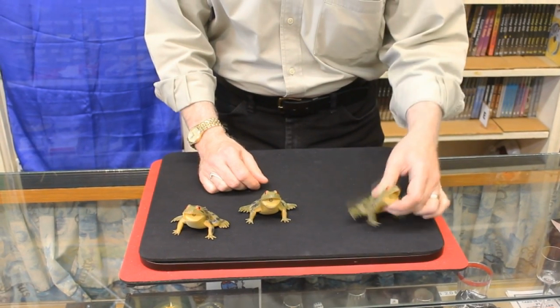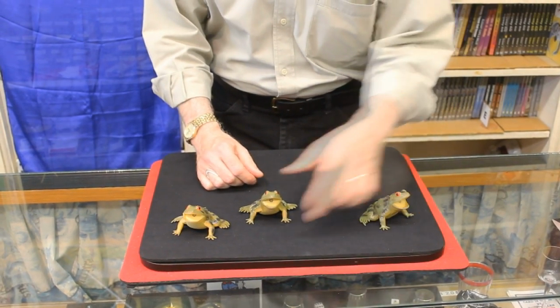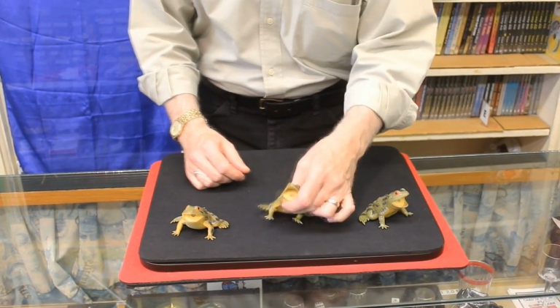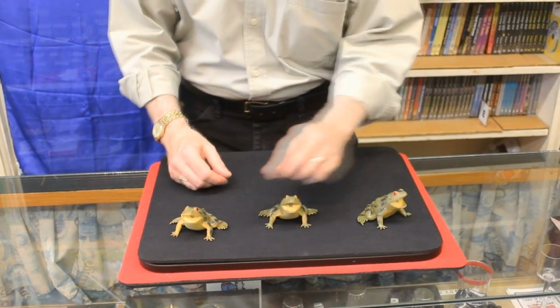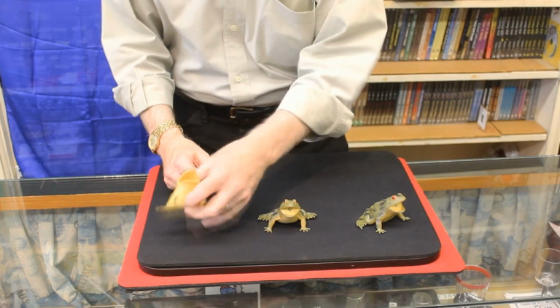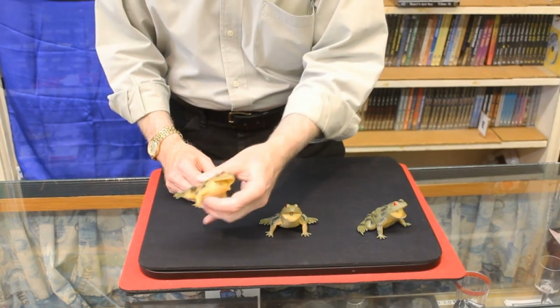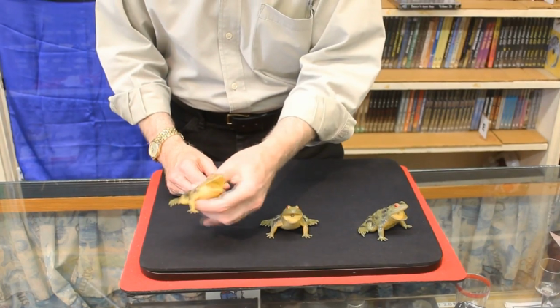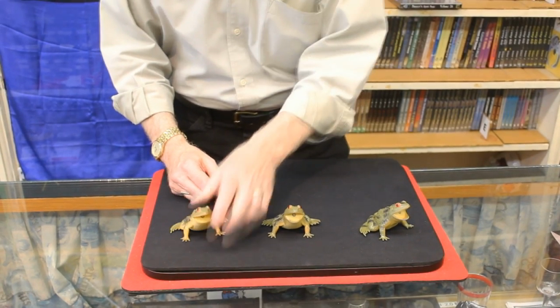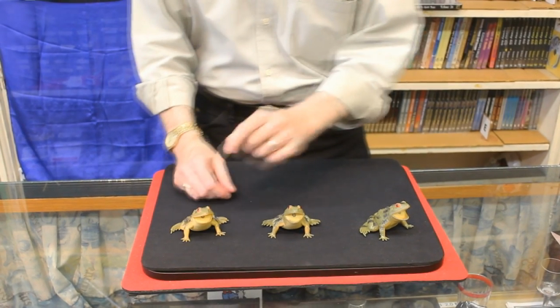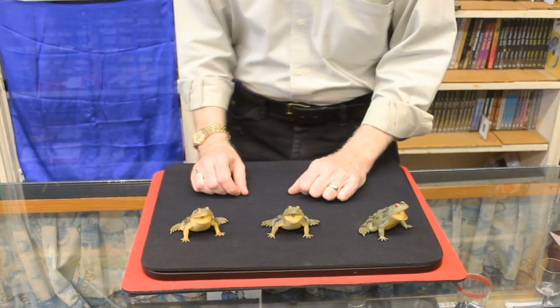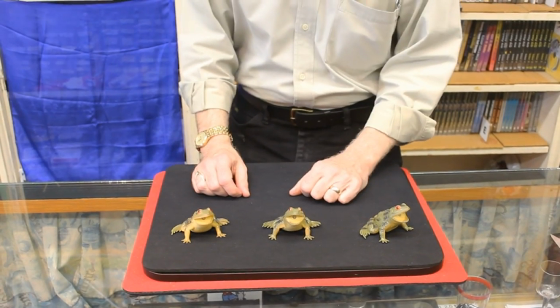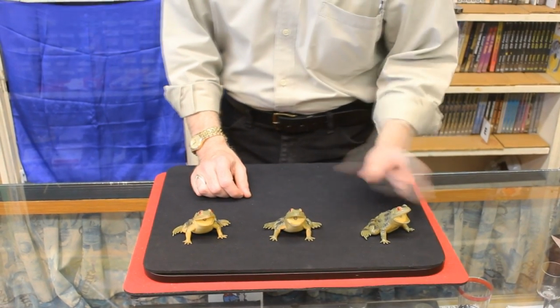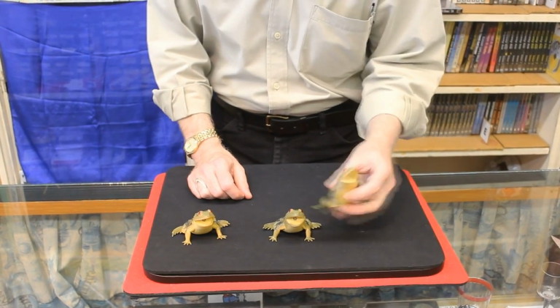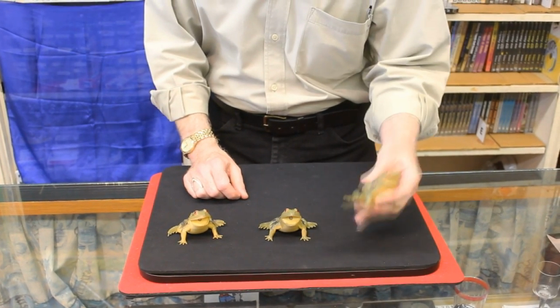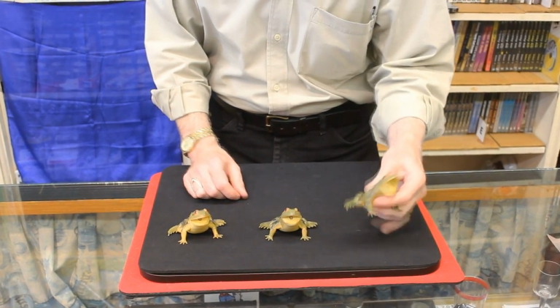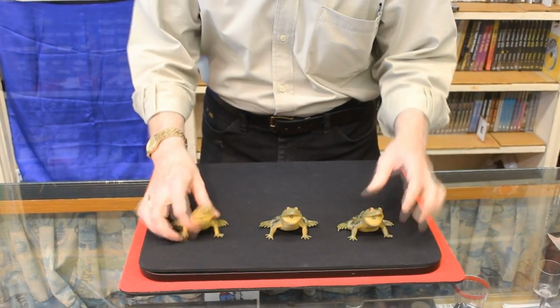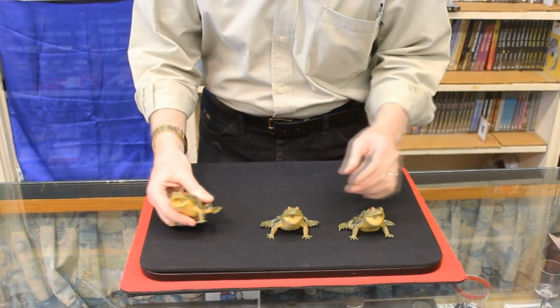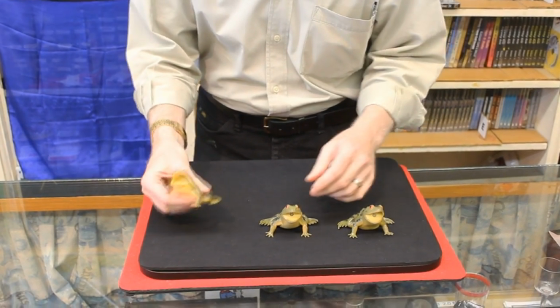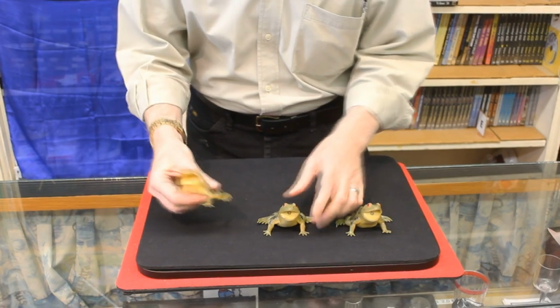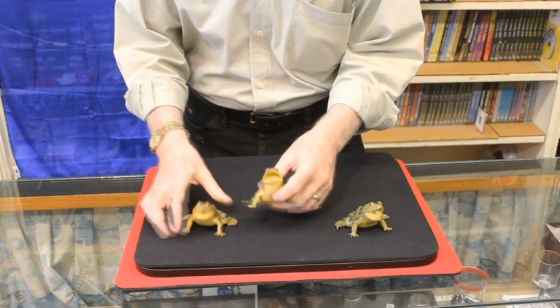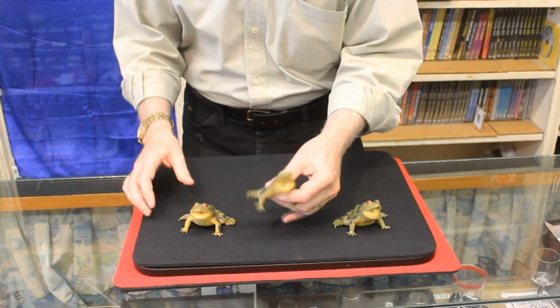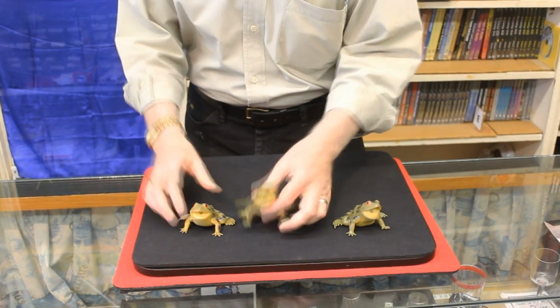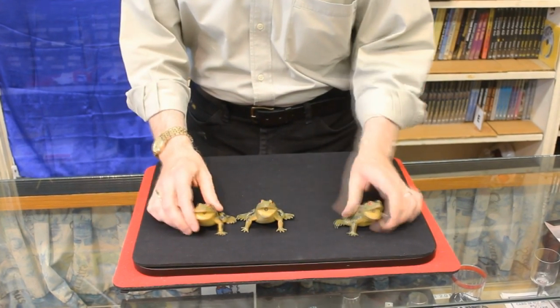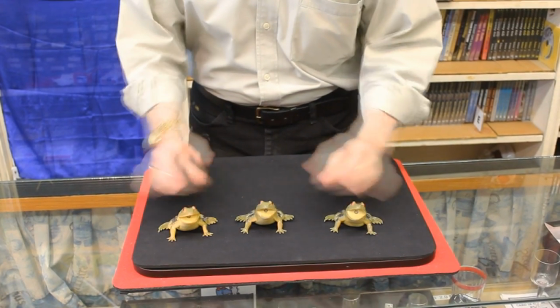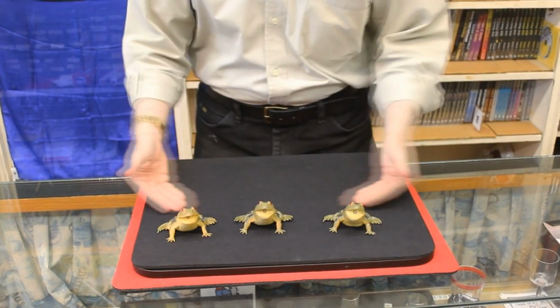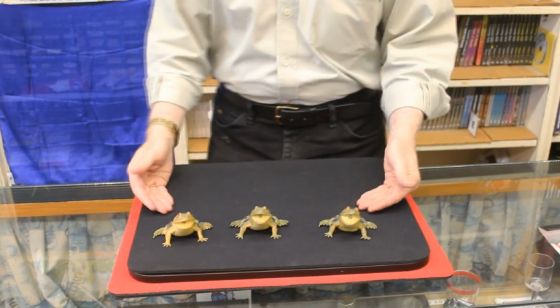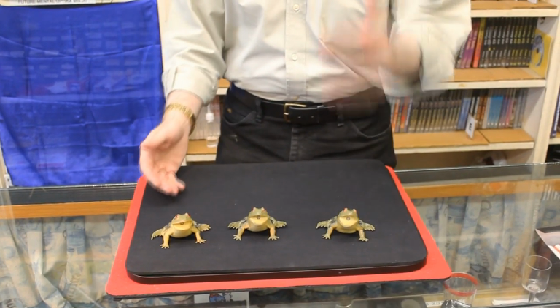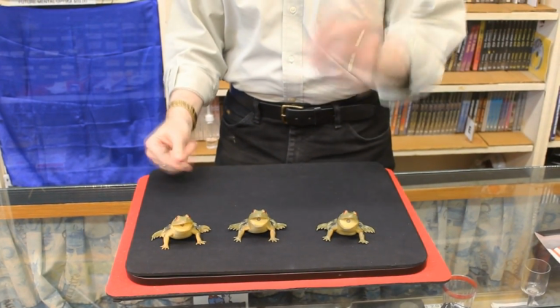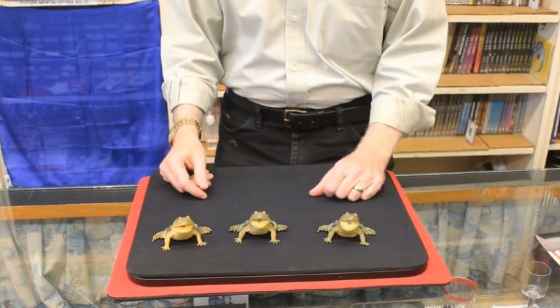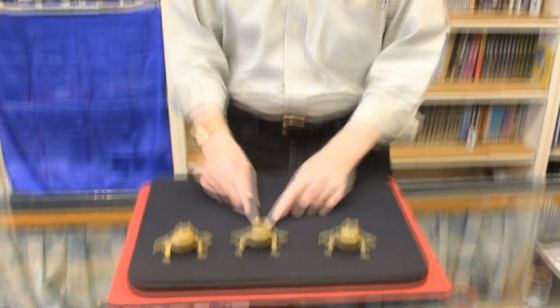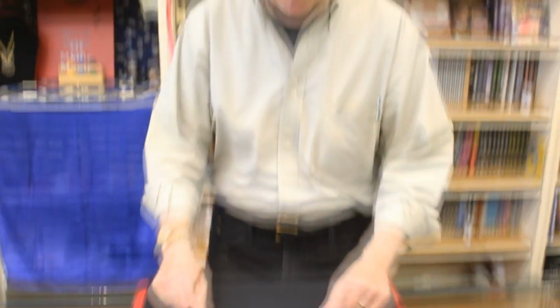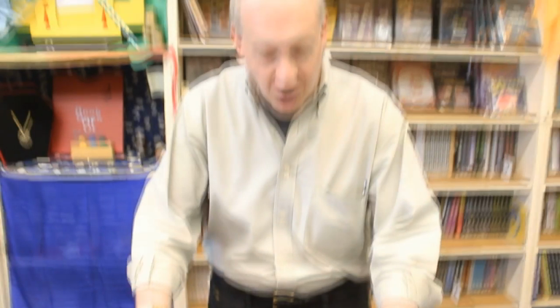It doesn't matter which one they squeeze — it won't work. The one that you want to squeeze will work. Or if you want, you can make all three of them squeak. That's Three Frog Monty — sort of like Three Card Monte, but done with frogs.